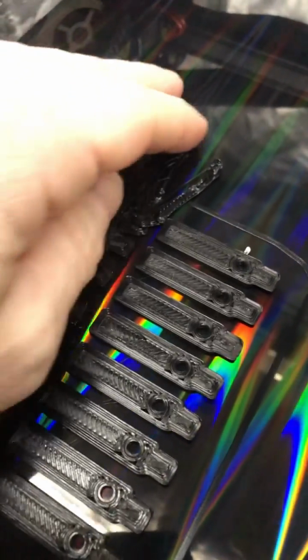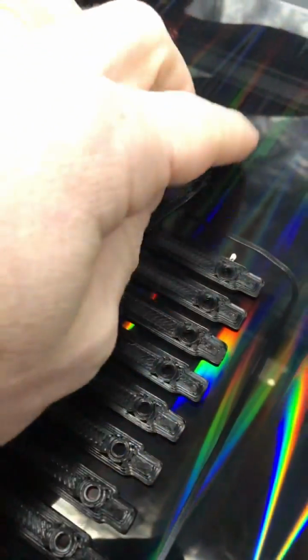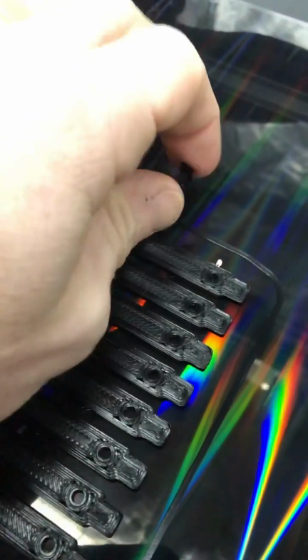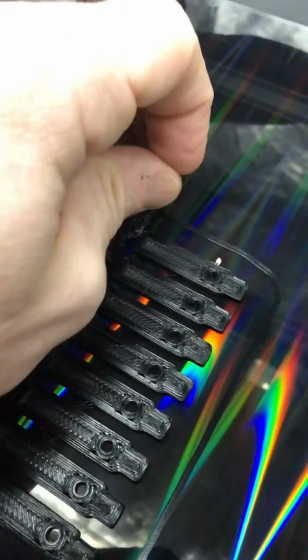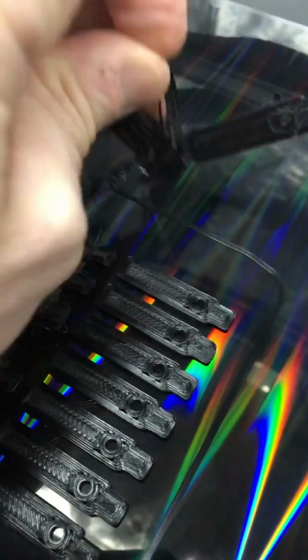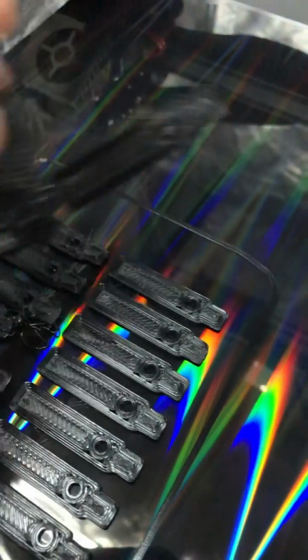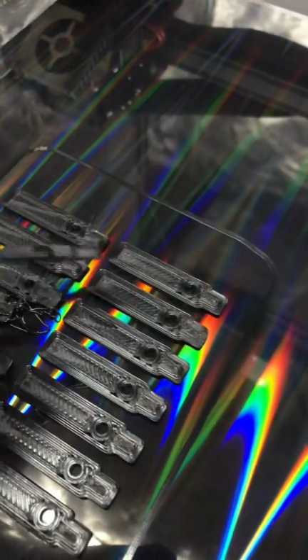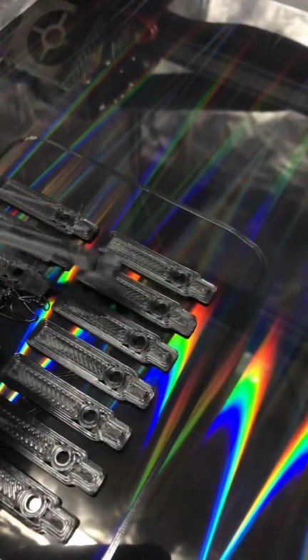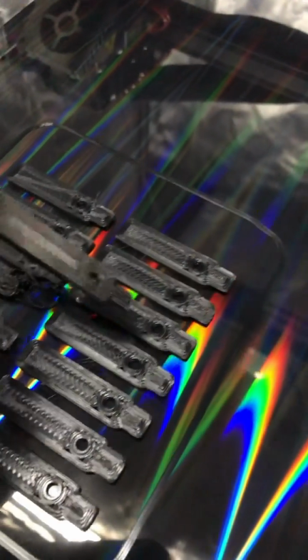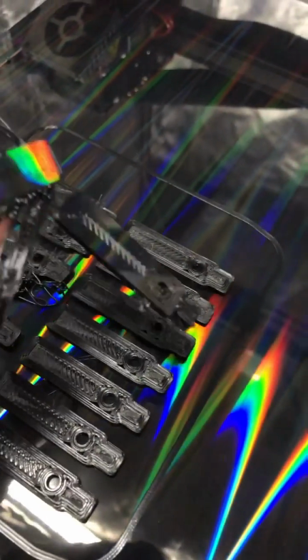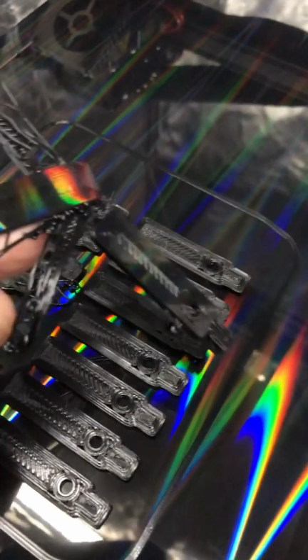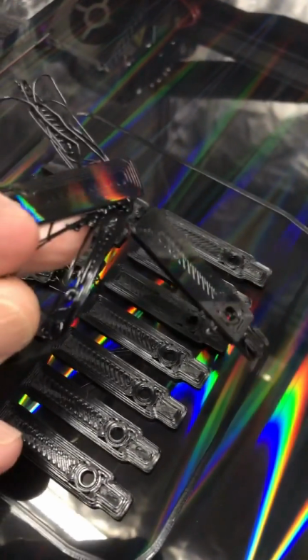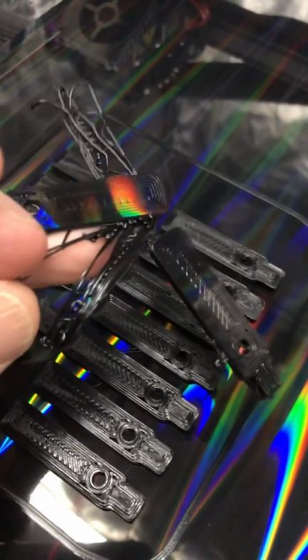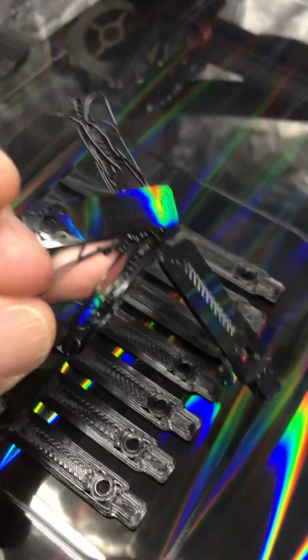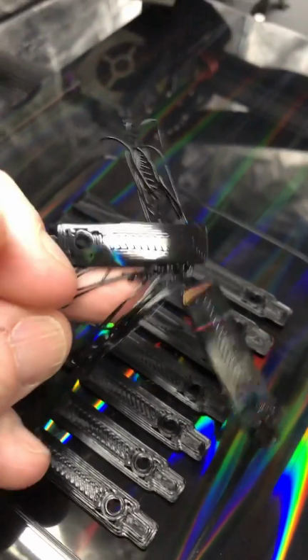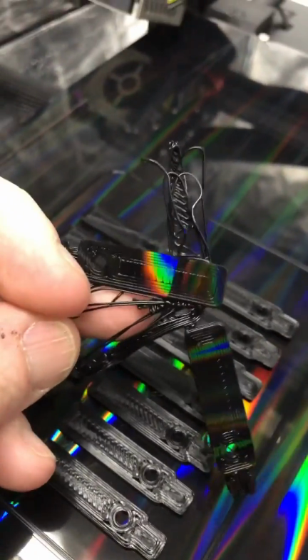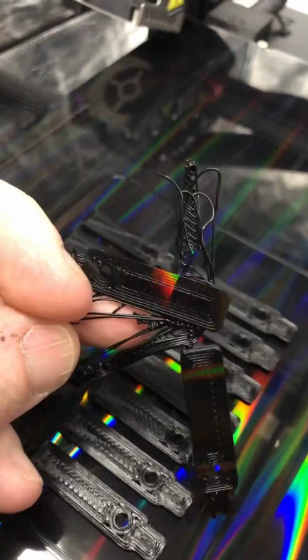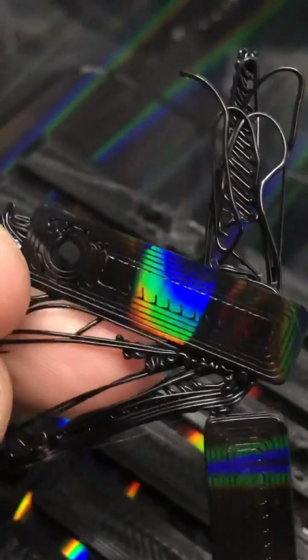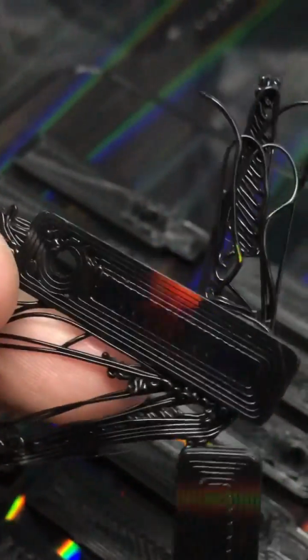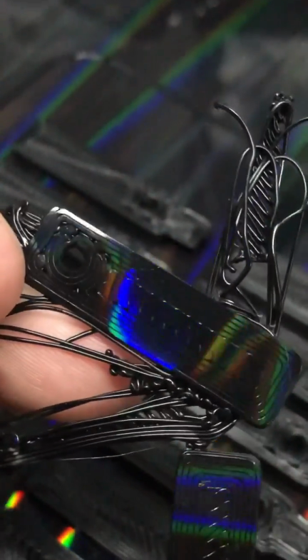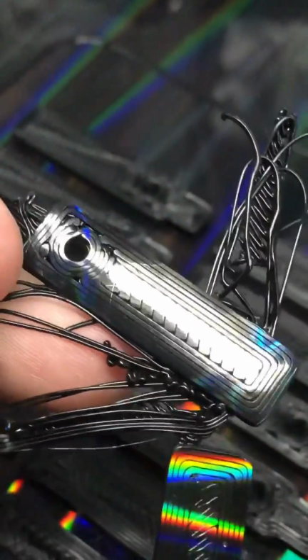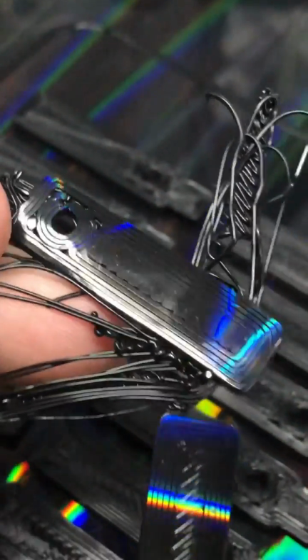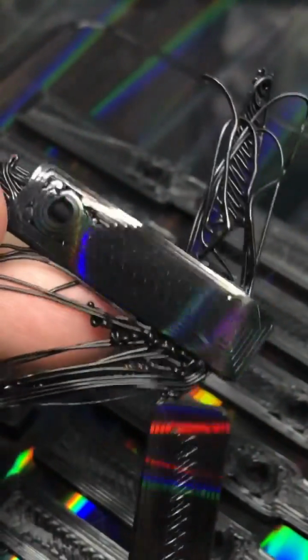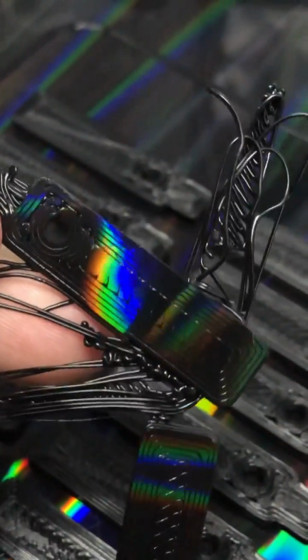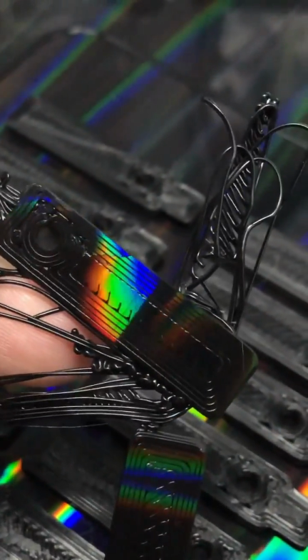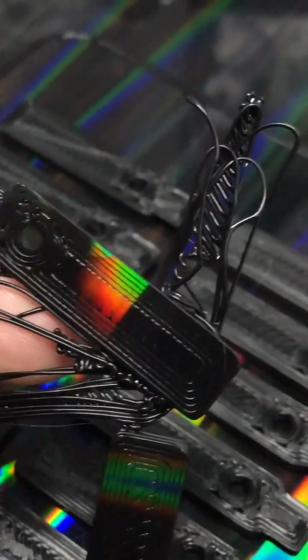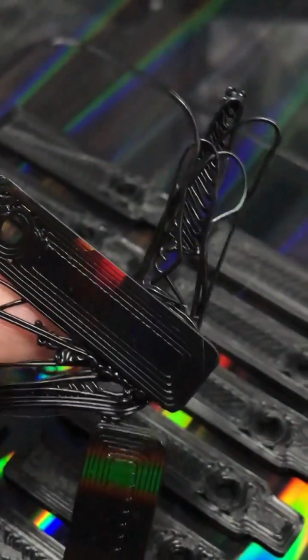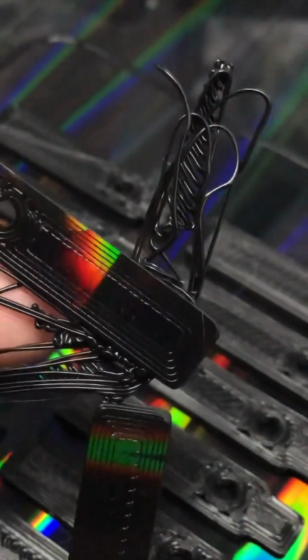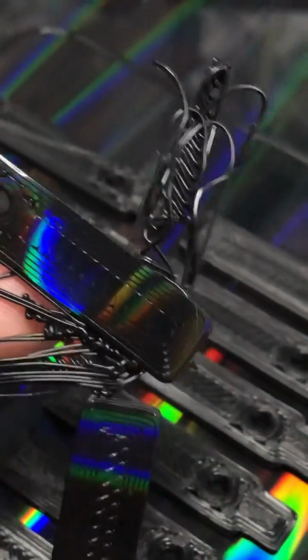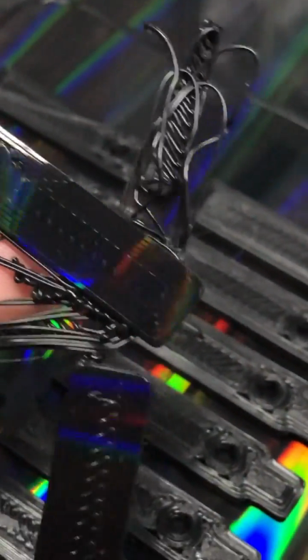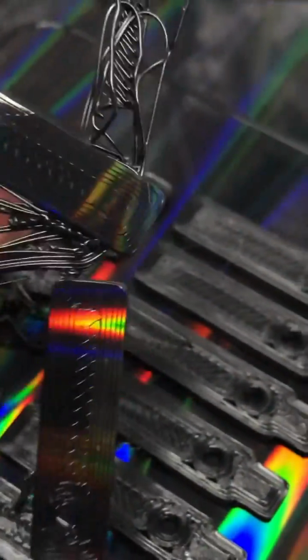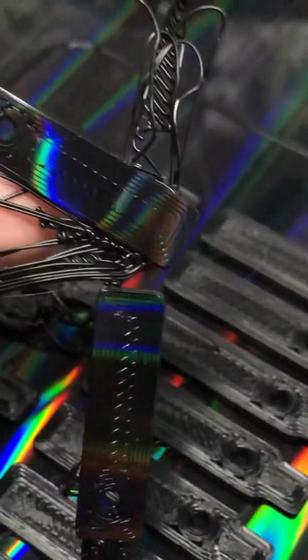Man, I've never seen a failed print that looked cool like this. Oh my god, it actually works. Blown away.